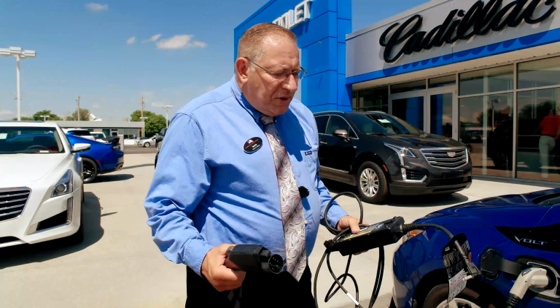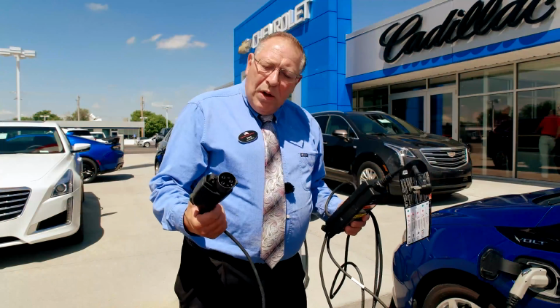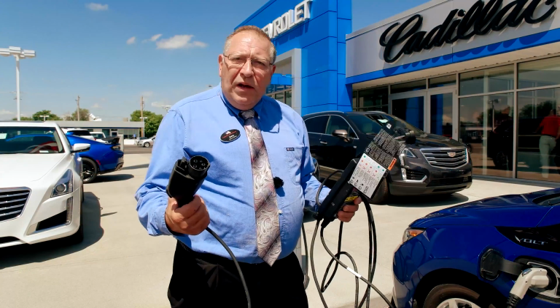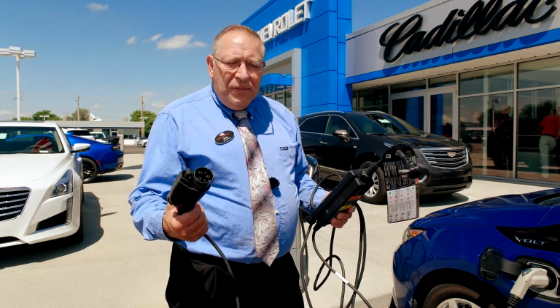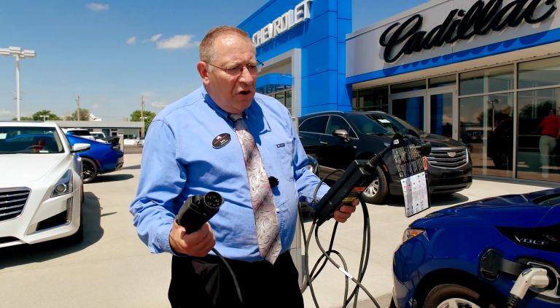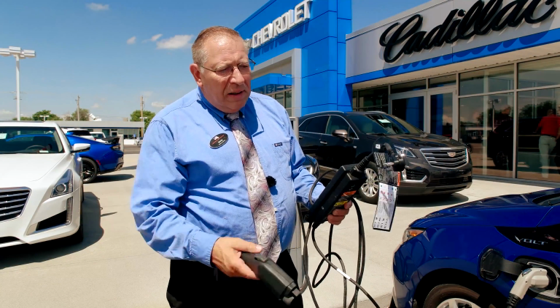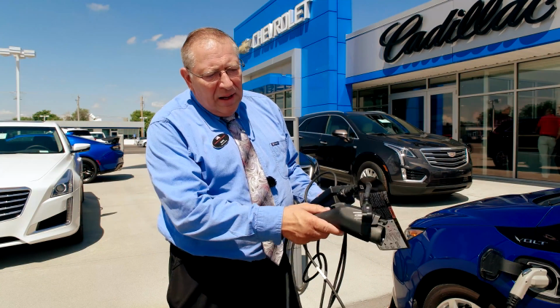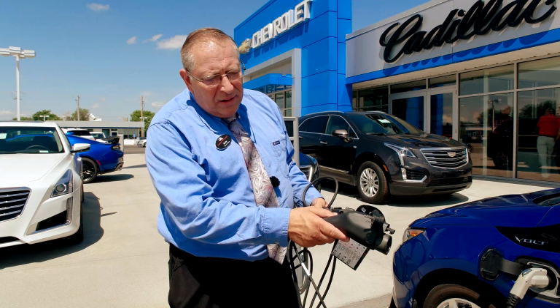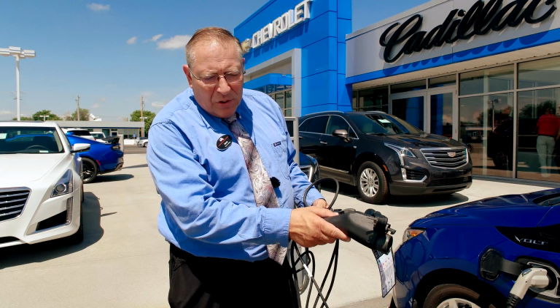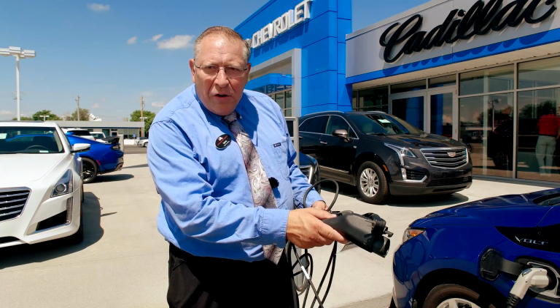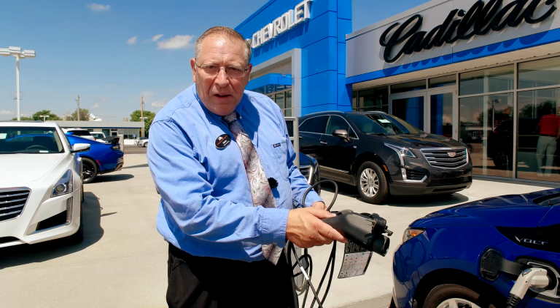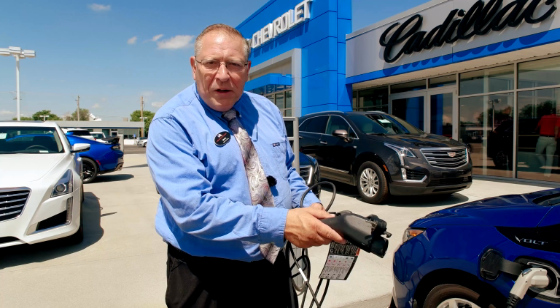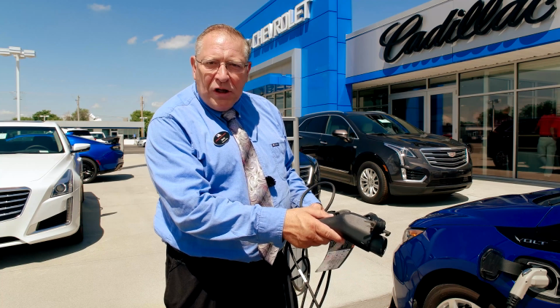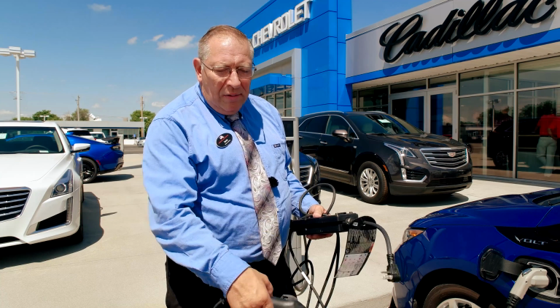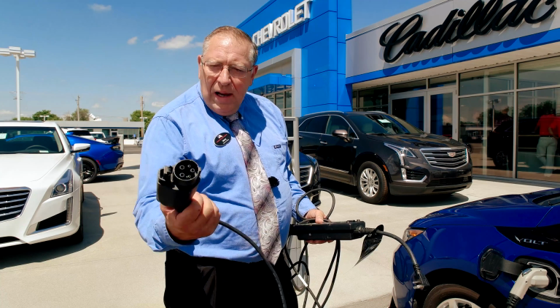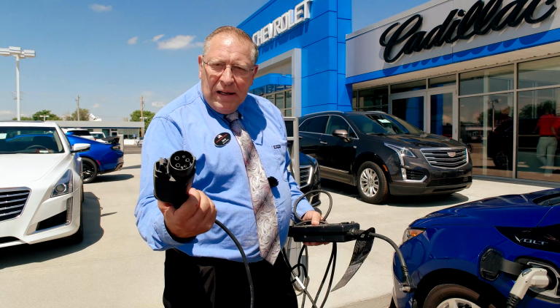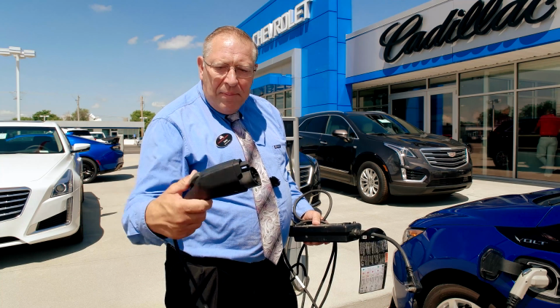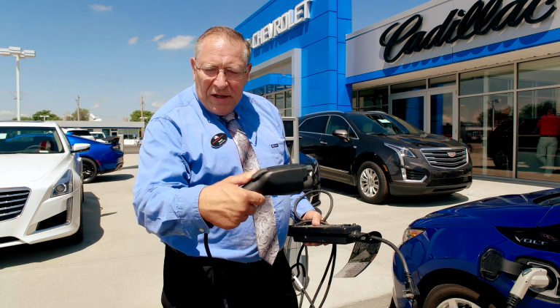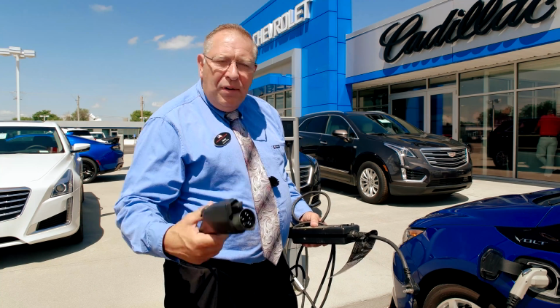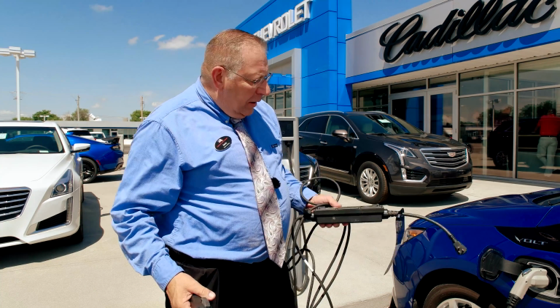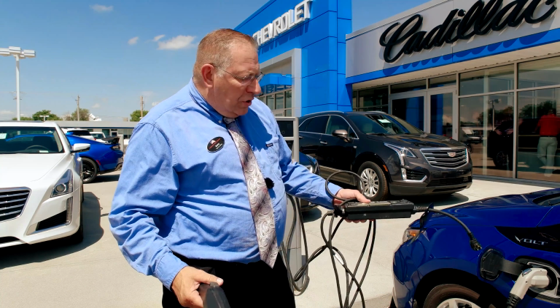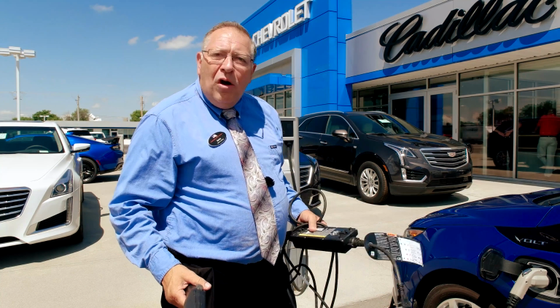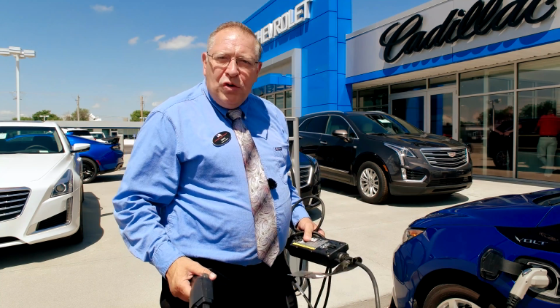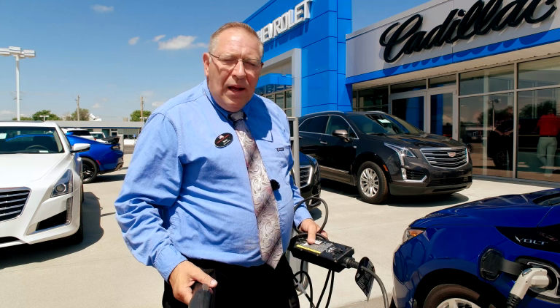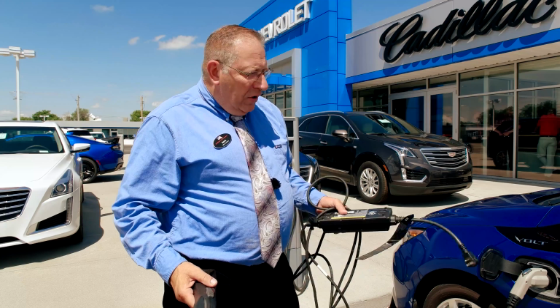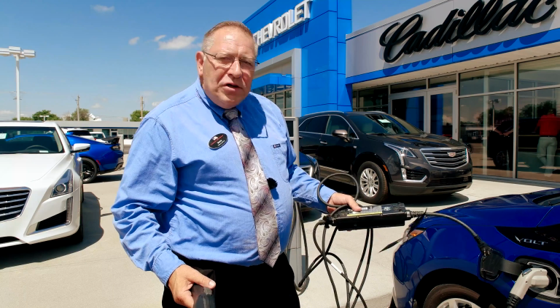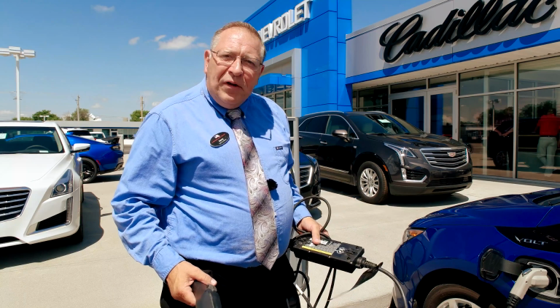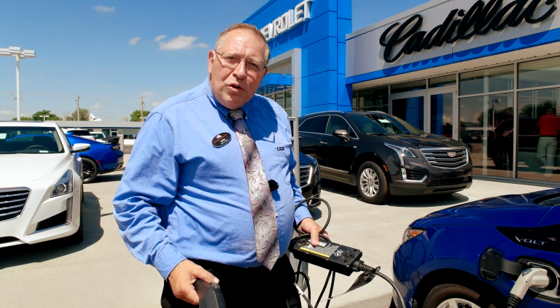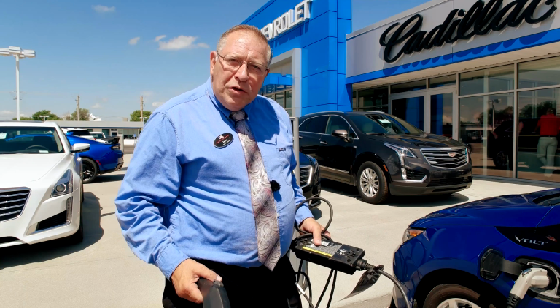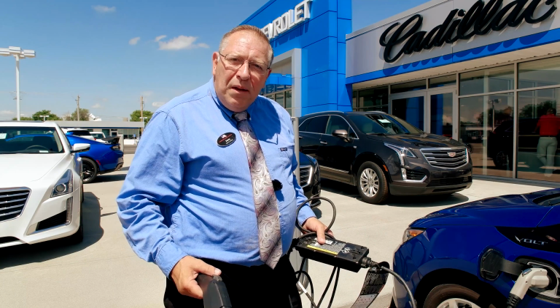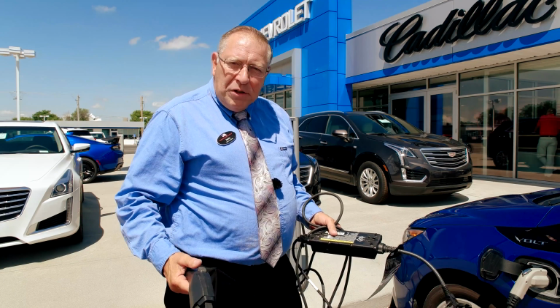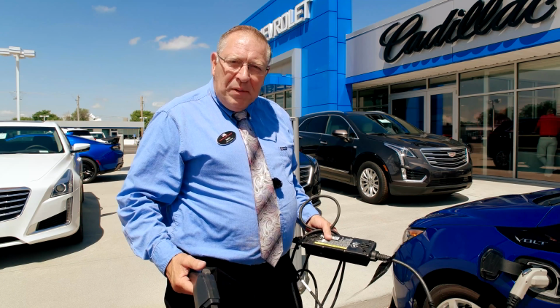This comes with your vehicle — it's a 110 plug-in, just a normal 110 plug, just to make sure it has good ground. Same type of adapter that goes into the car for the 220; the car is able to figure out which one you're using. It makes it pretty simple.